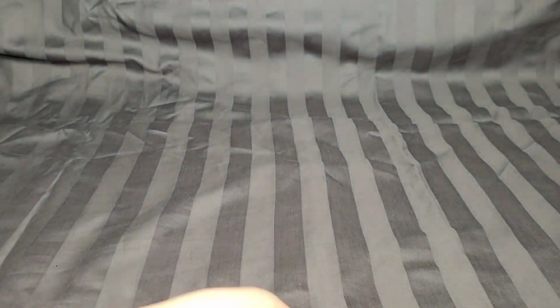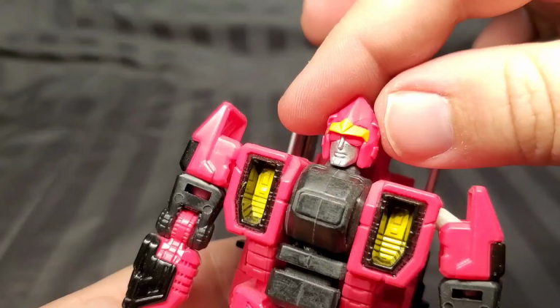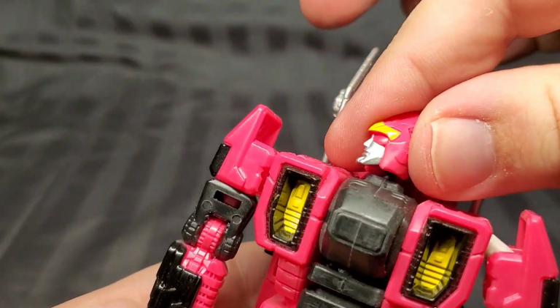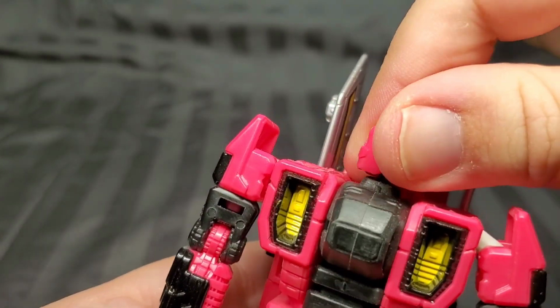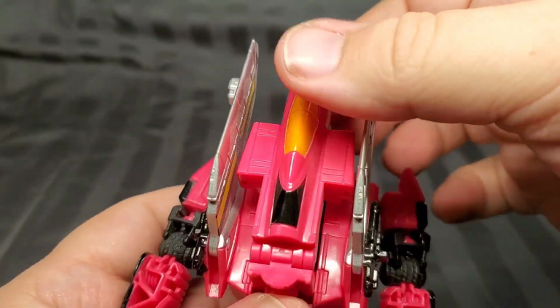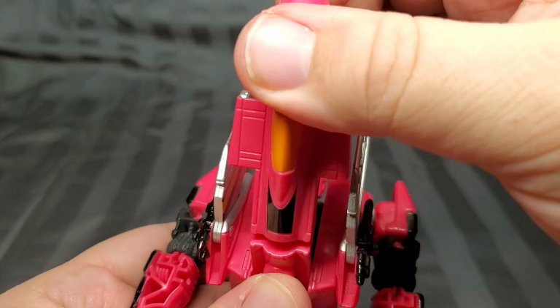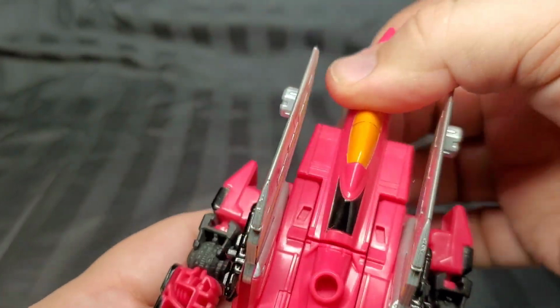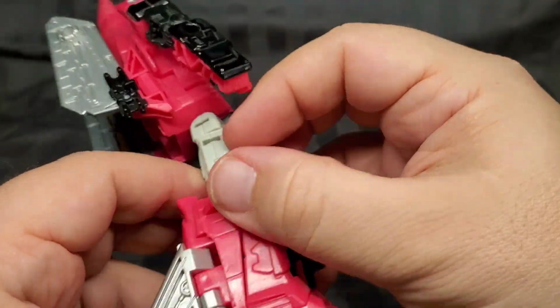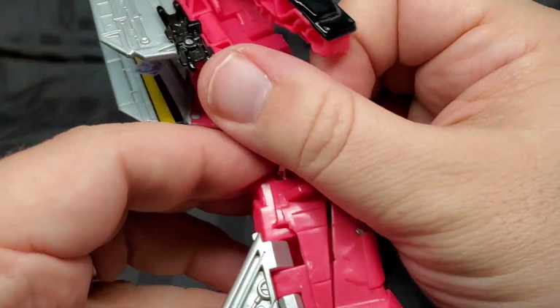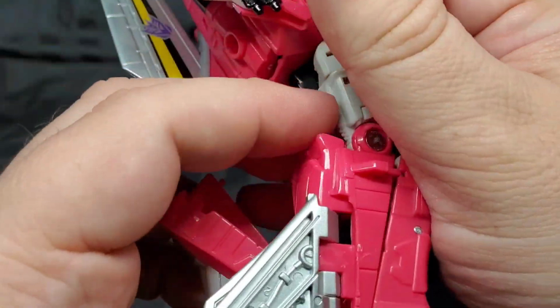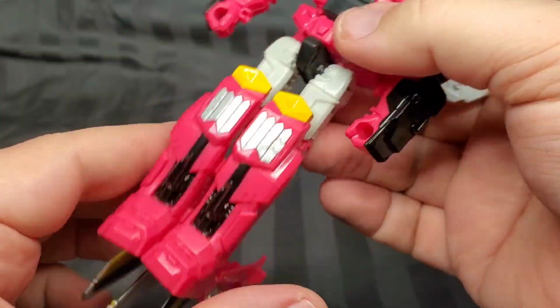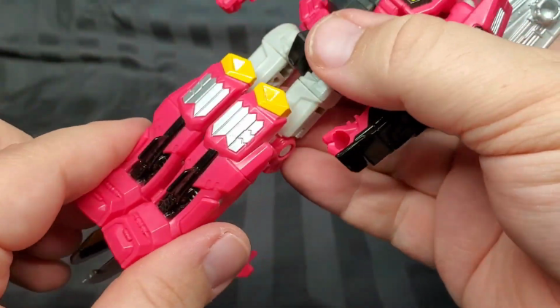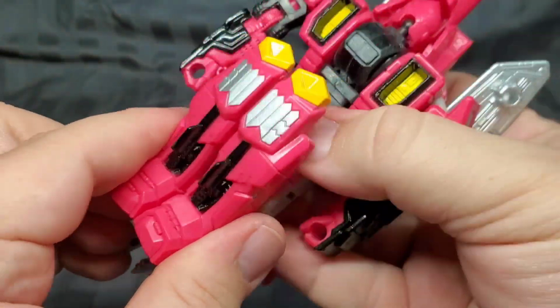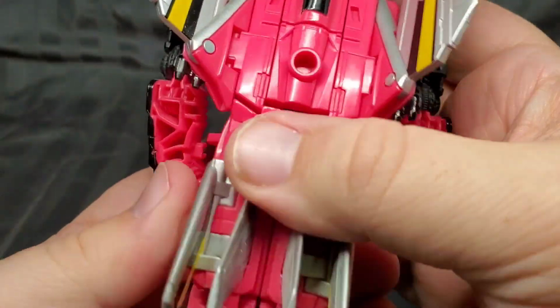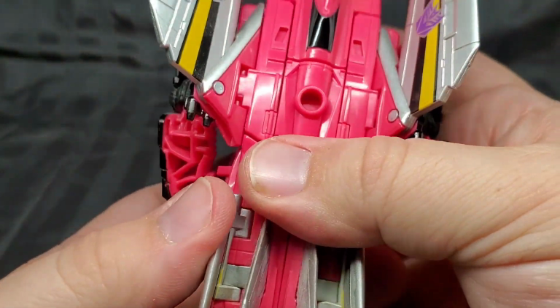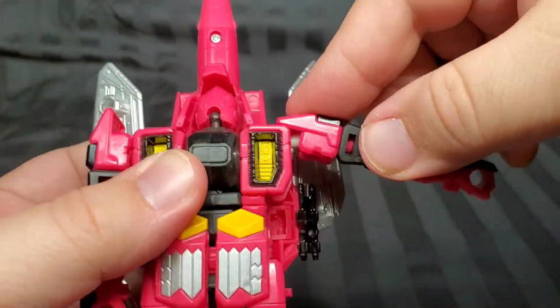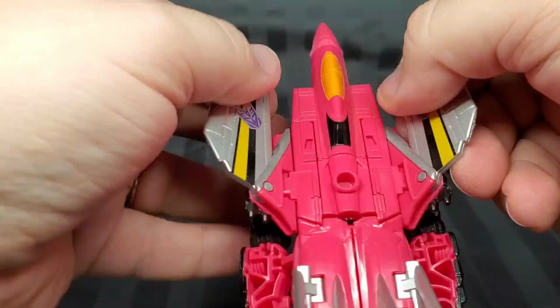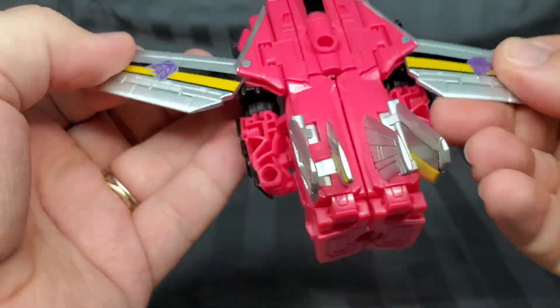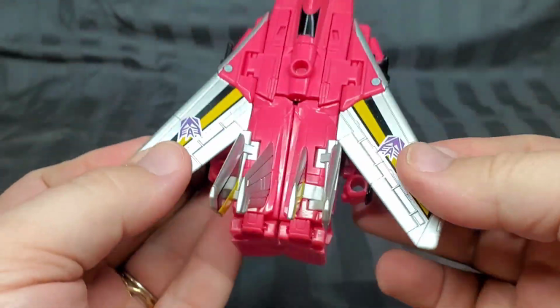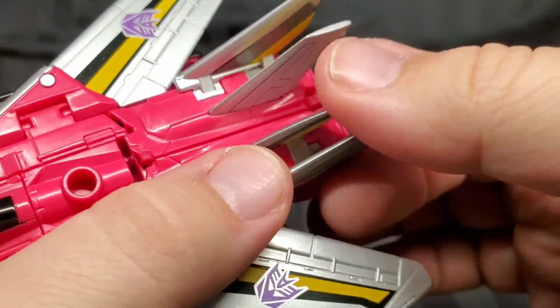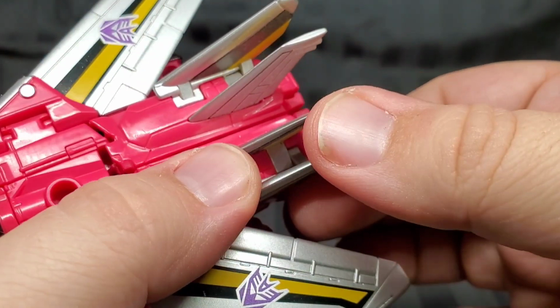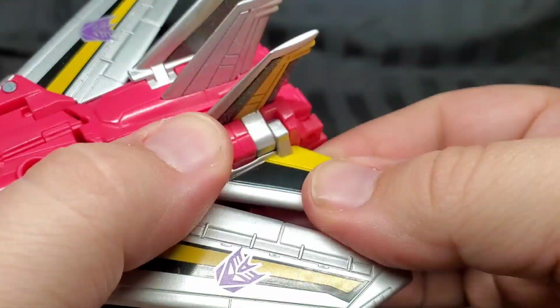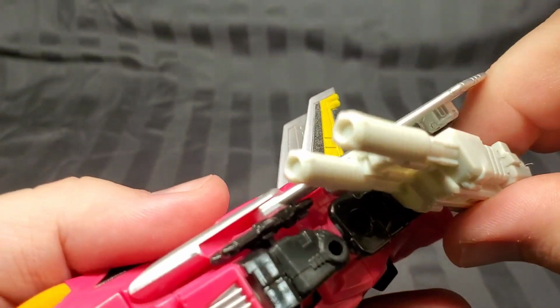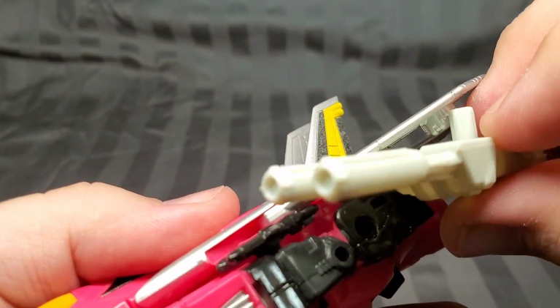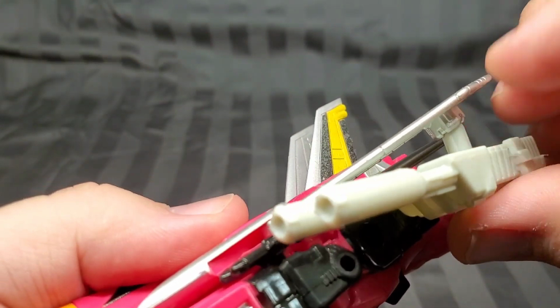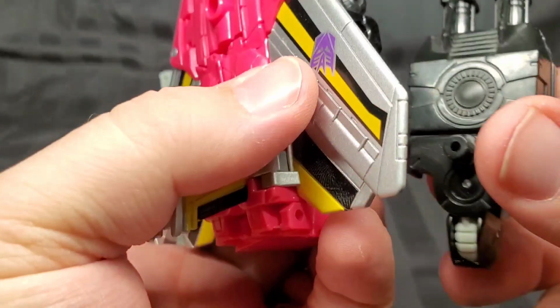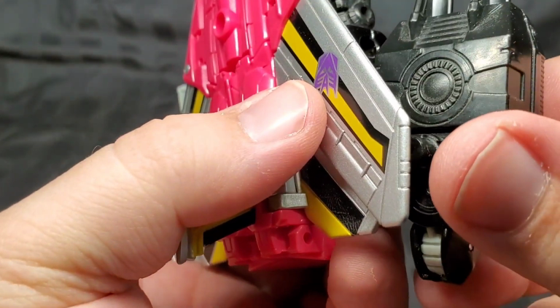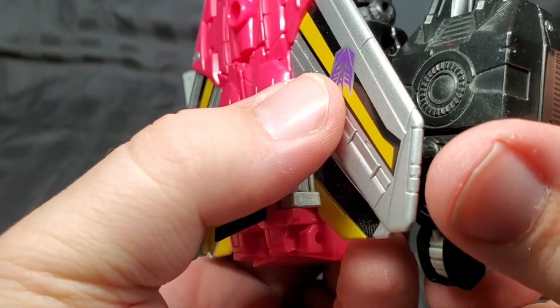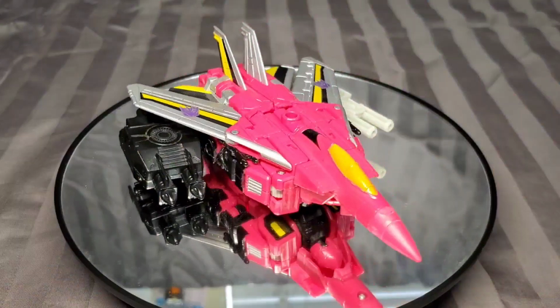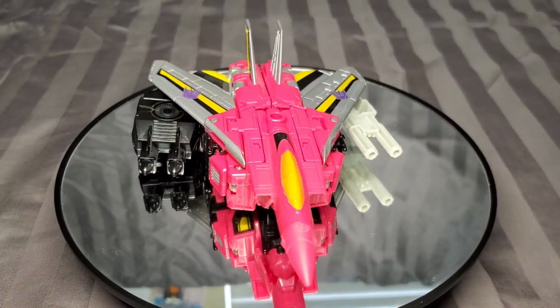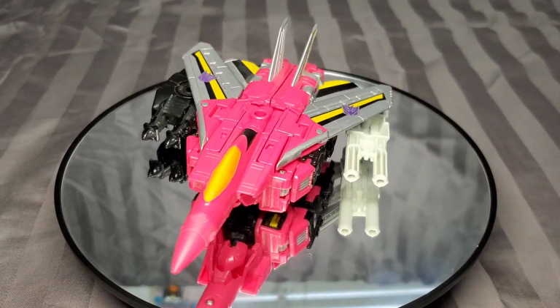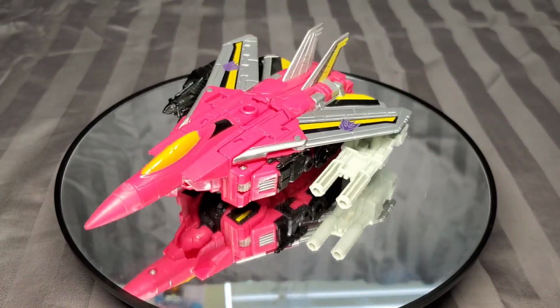The transformation is almost identical to Fellbat as well. The only difference is the way the arms and wings go into place. The ubiquity of this transformation scheme makes the entire Combiner Wars line feel monotonous, but I'm getting off topic.